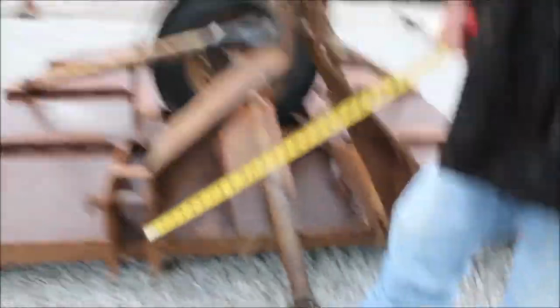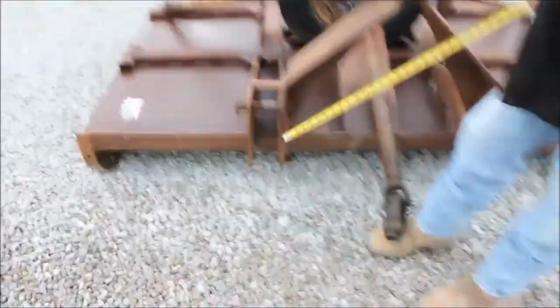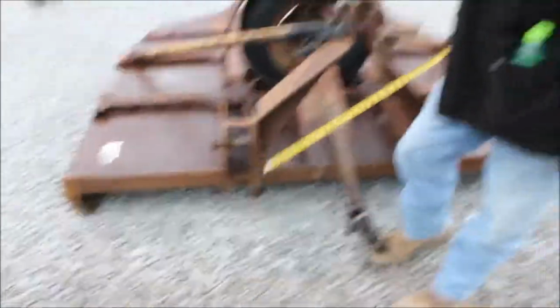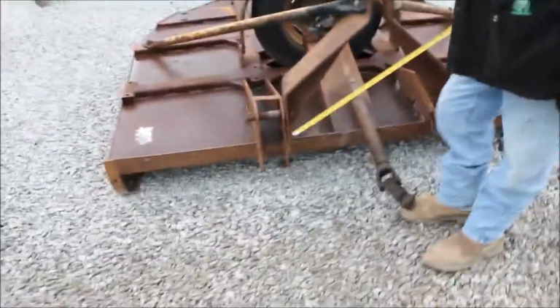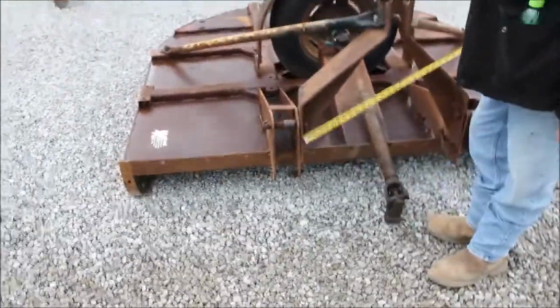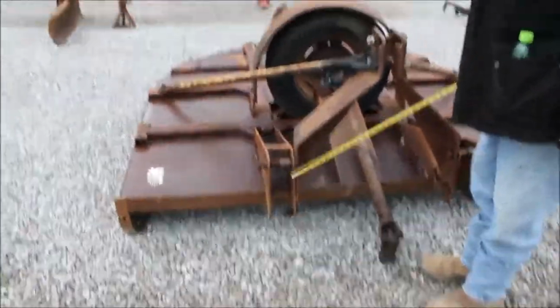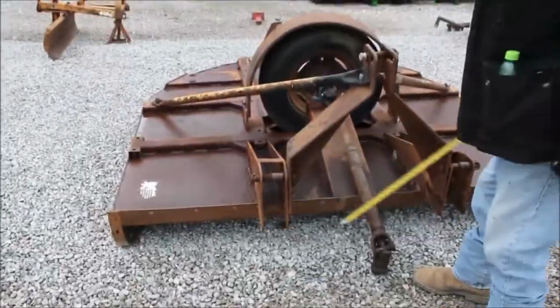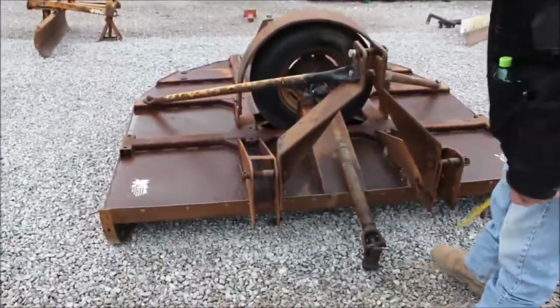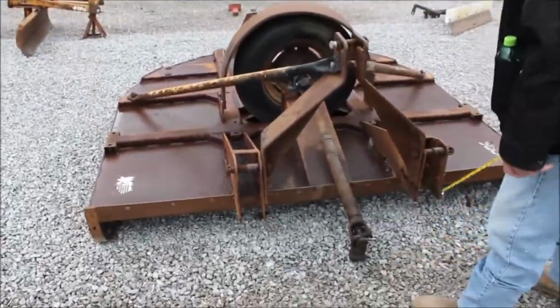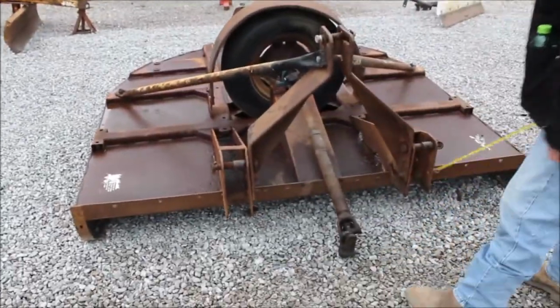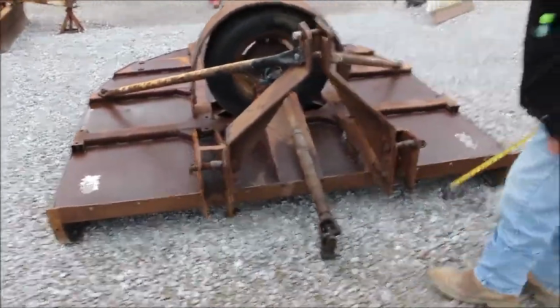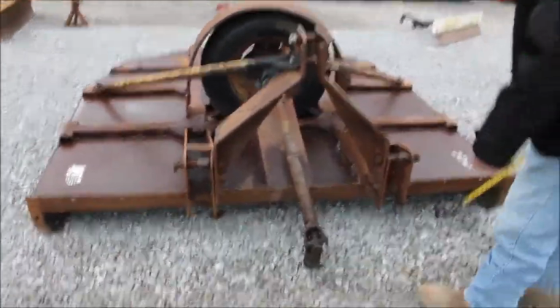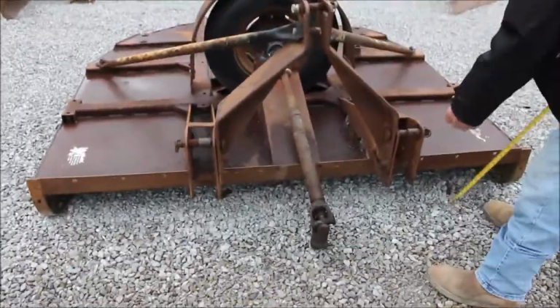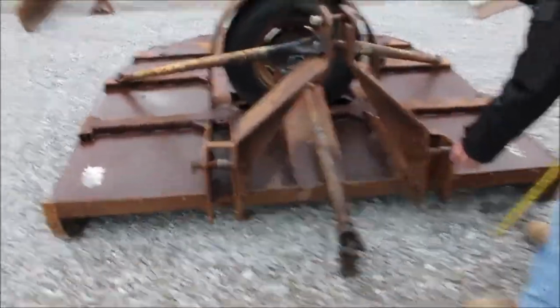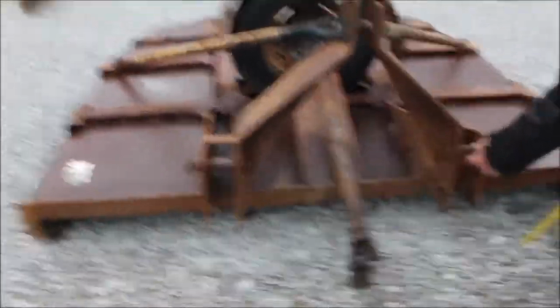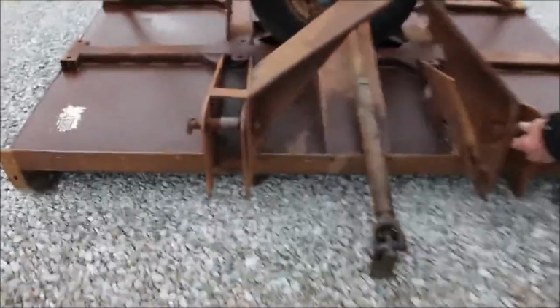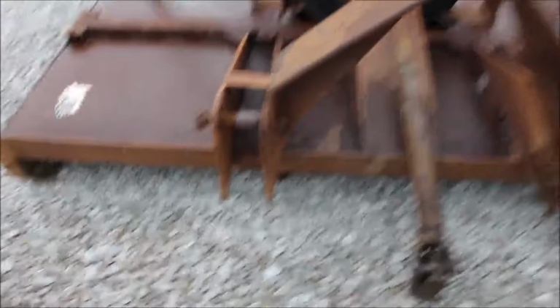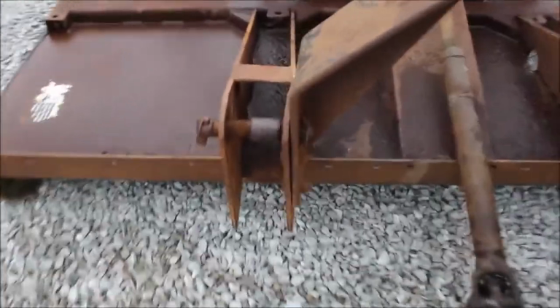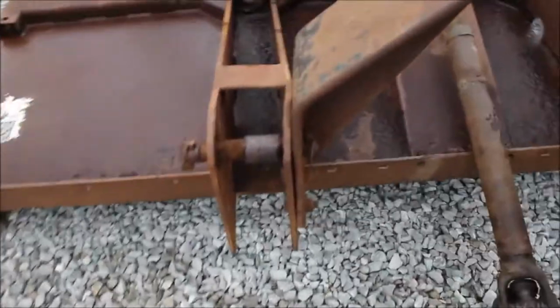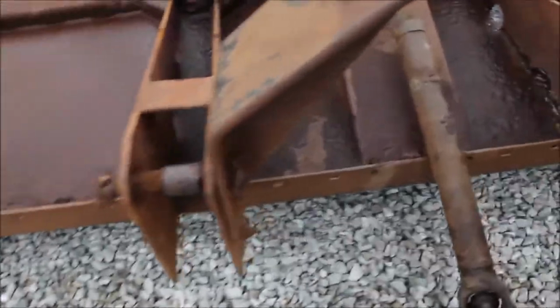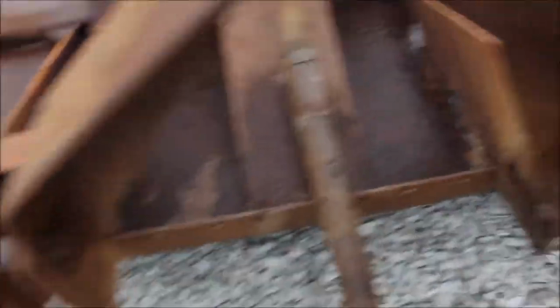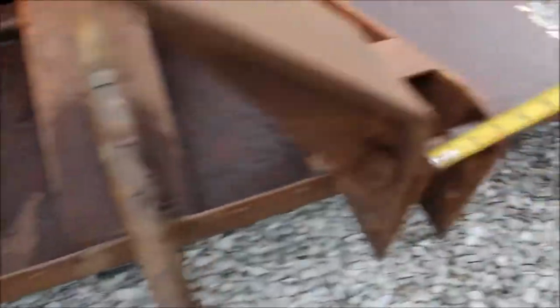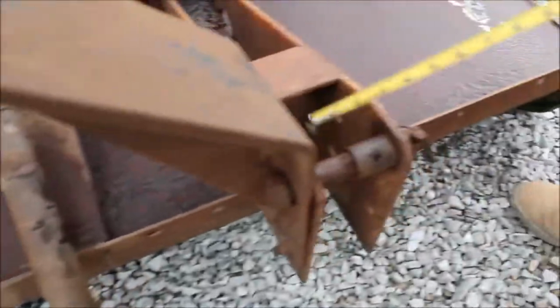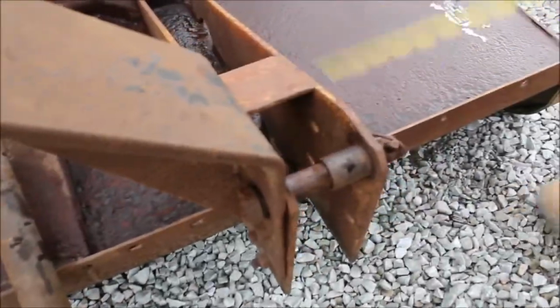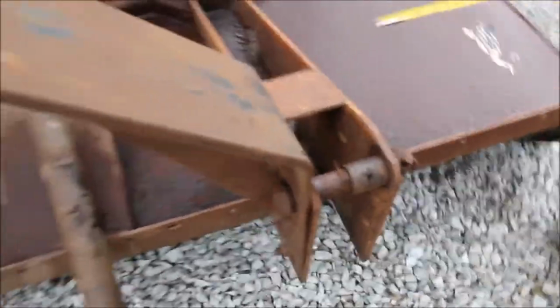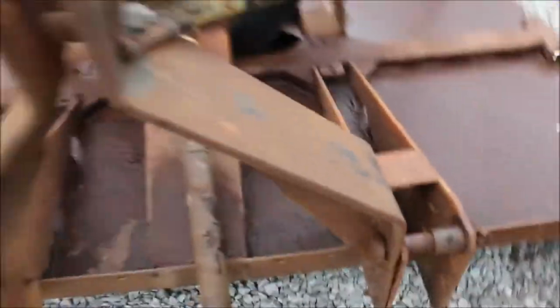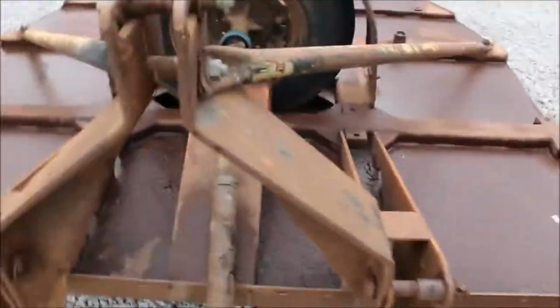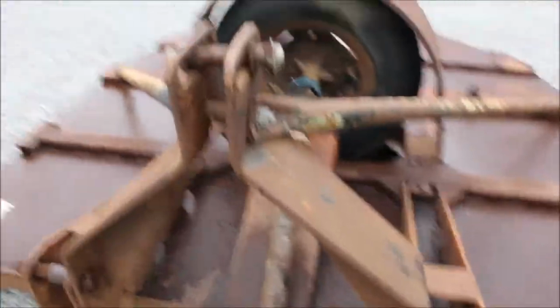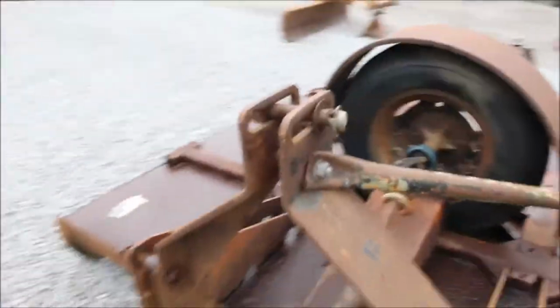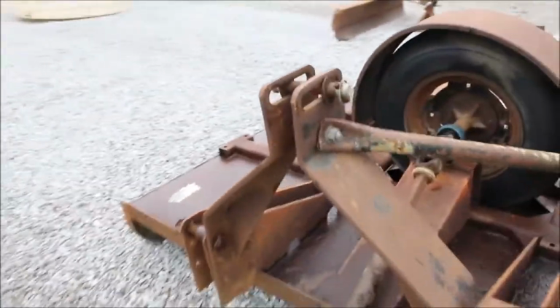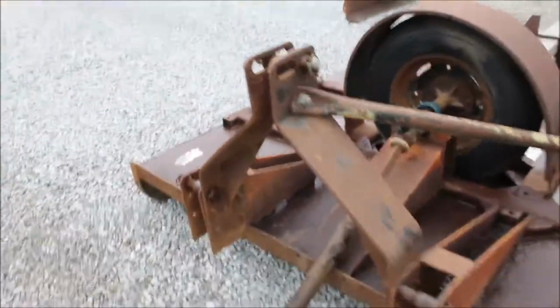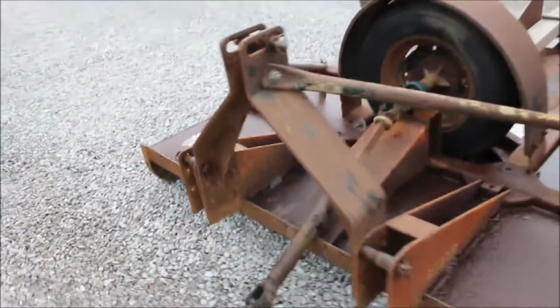It's got a heavy hitch on it here. Category 2. It's got your dual tail wheel on it.